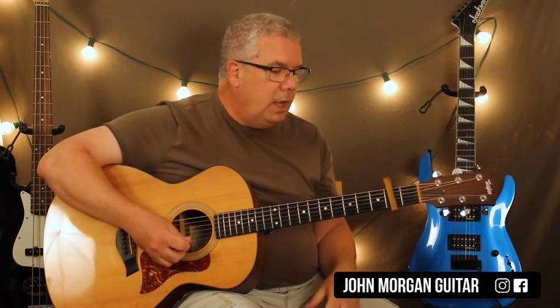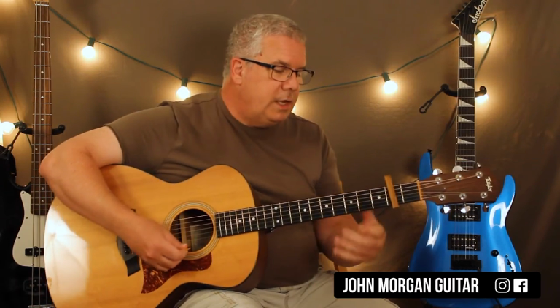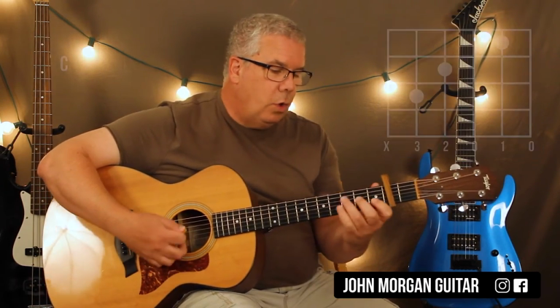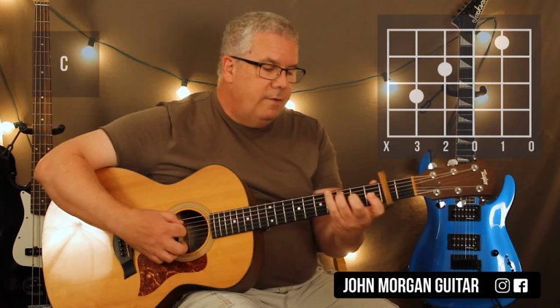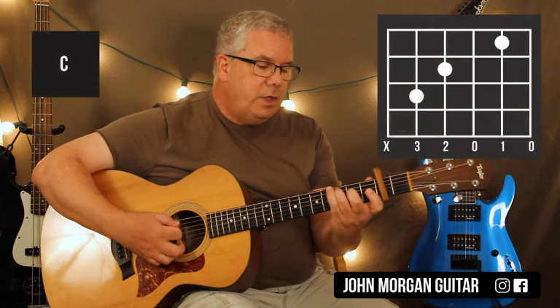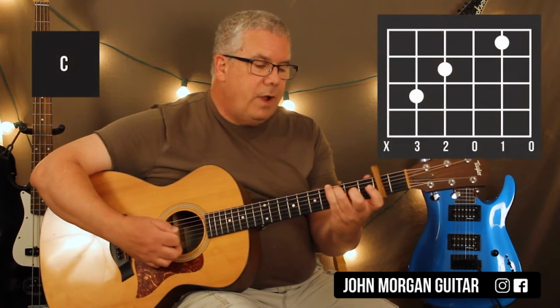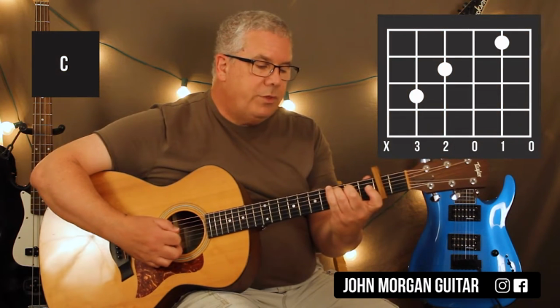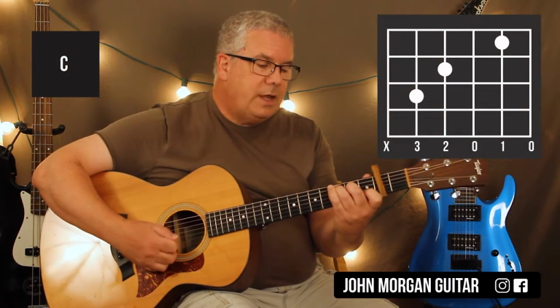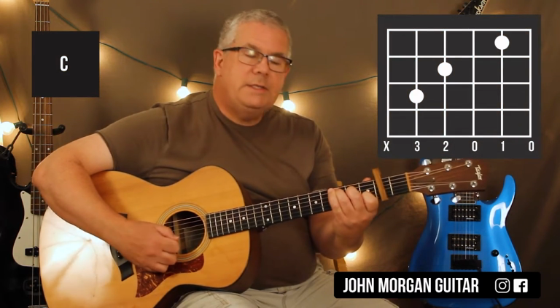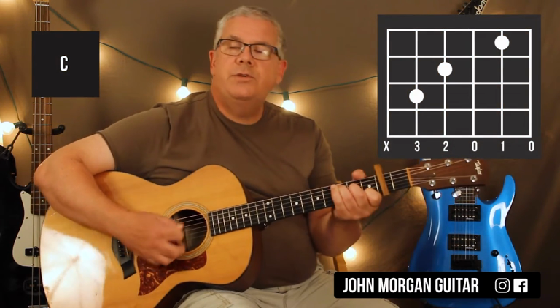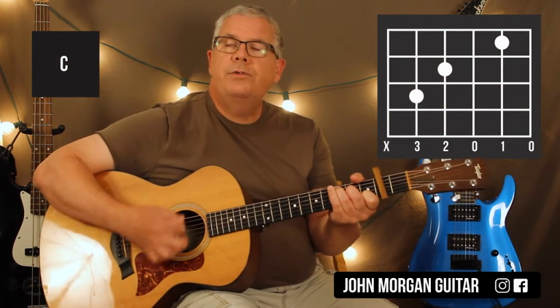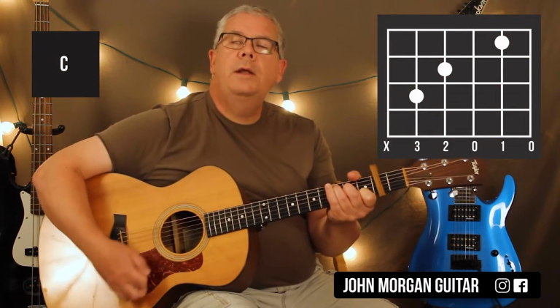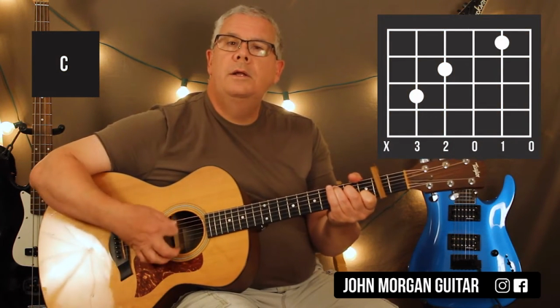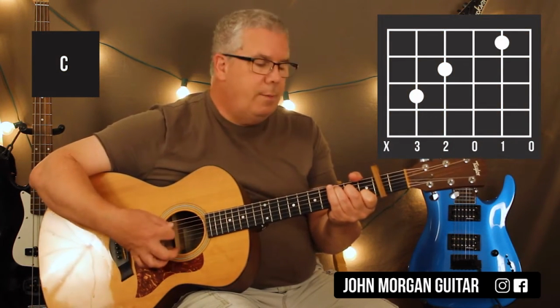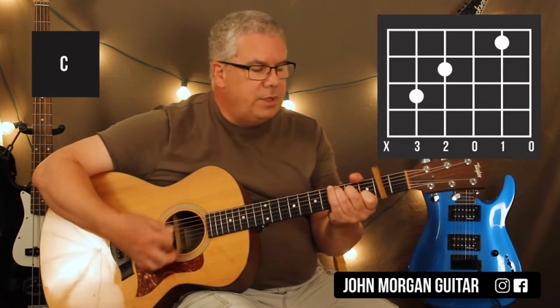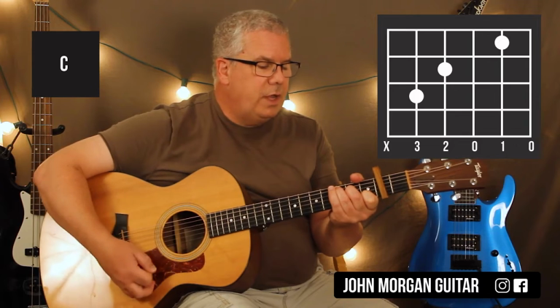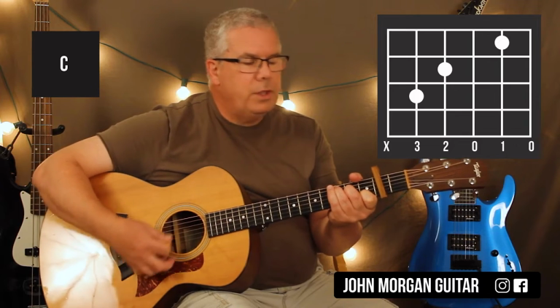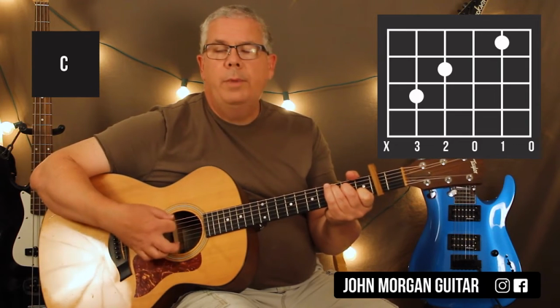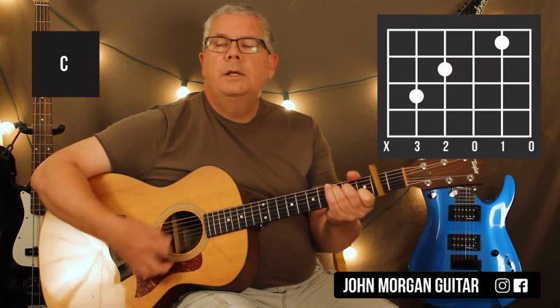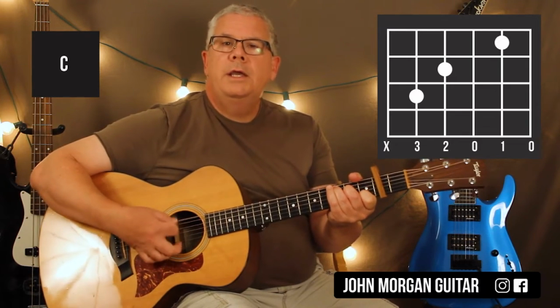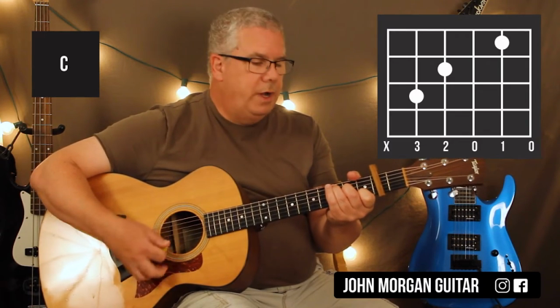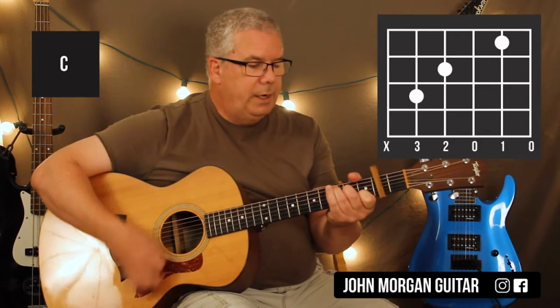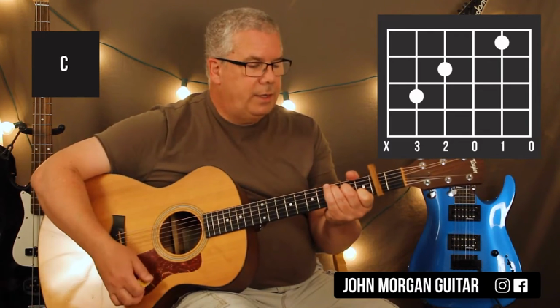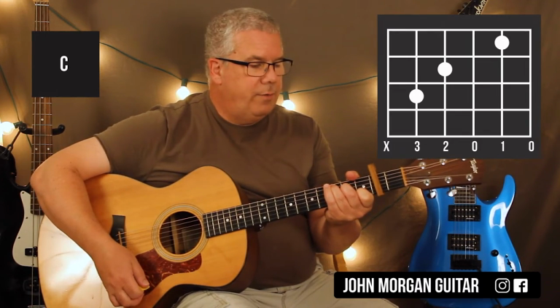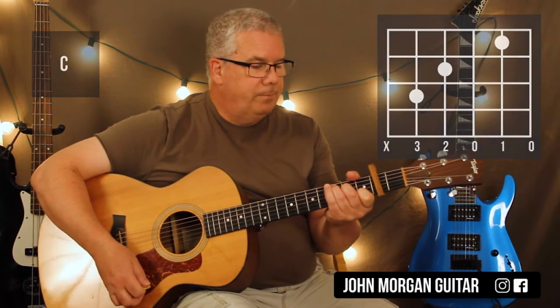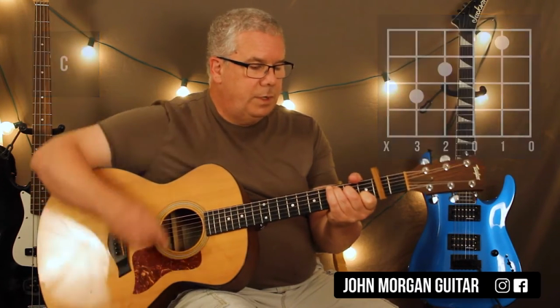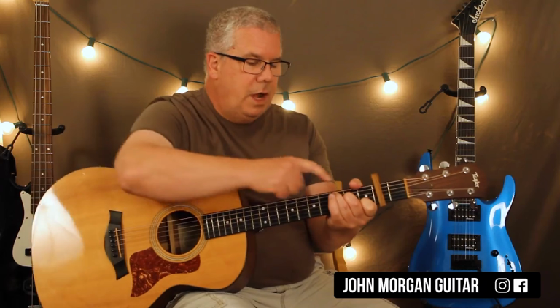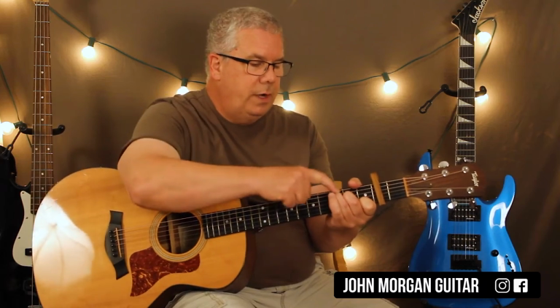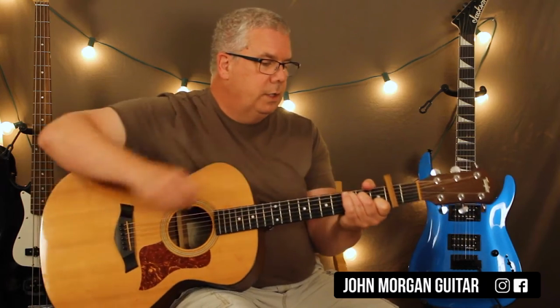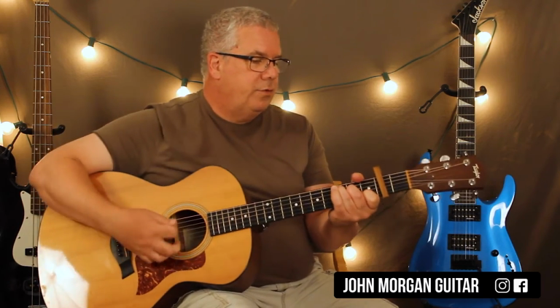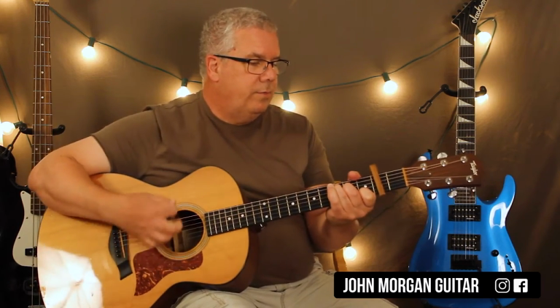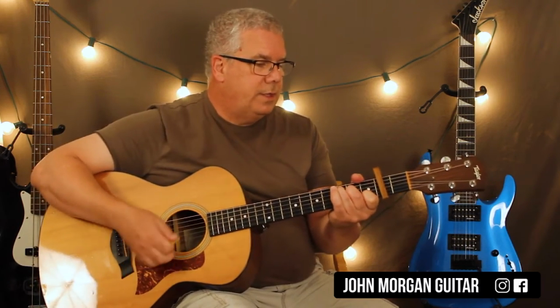And then you need a C chord: fifth string third fret, fourth string second fret, second string first fret. I'm going to mute the sixth string — it's technically part of the chord, but it's too muddy down there and I don't like it. So I get rid of it, because this is our root right here — fifth string, third fret, that's a C.